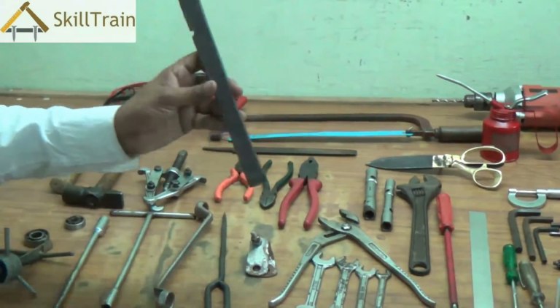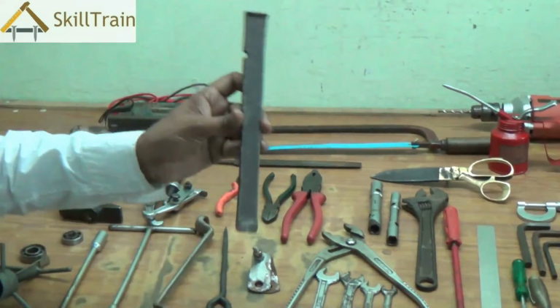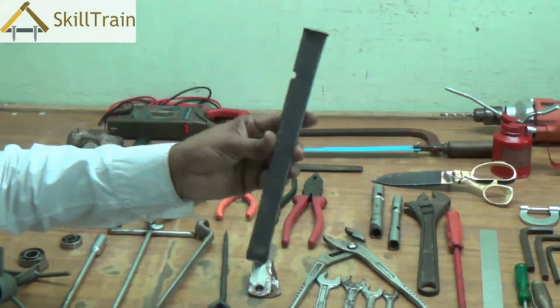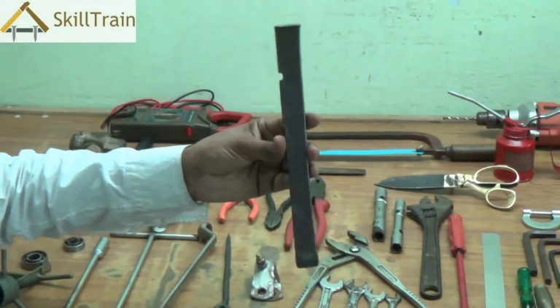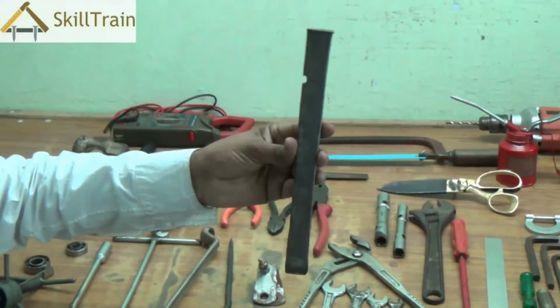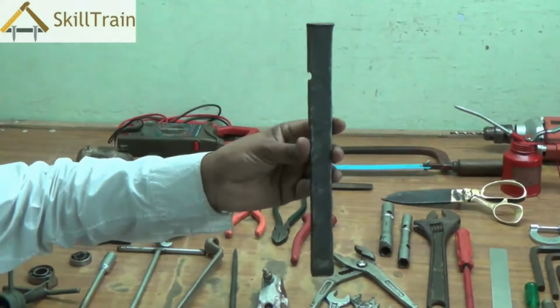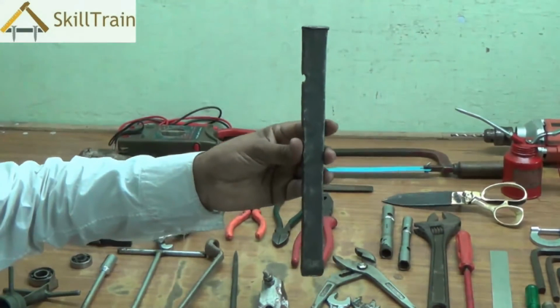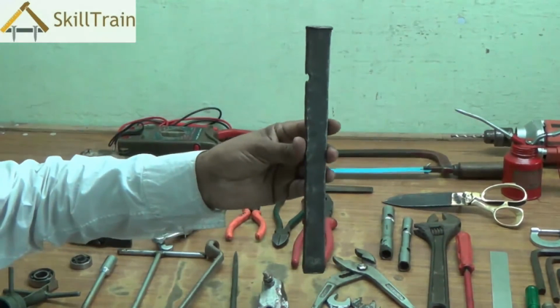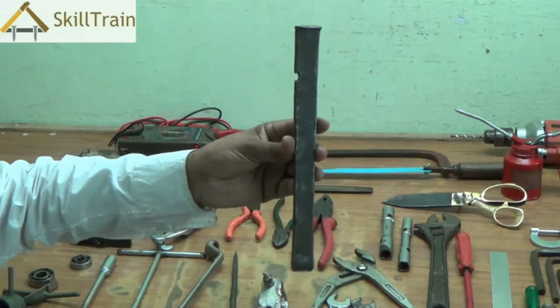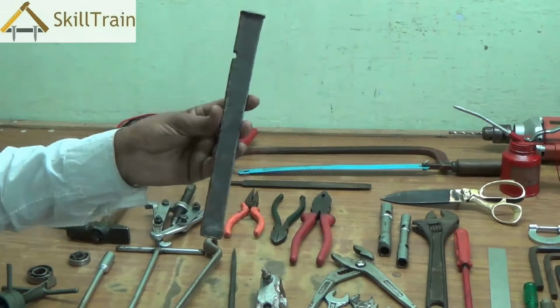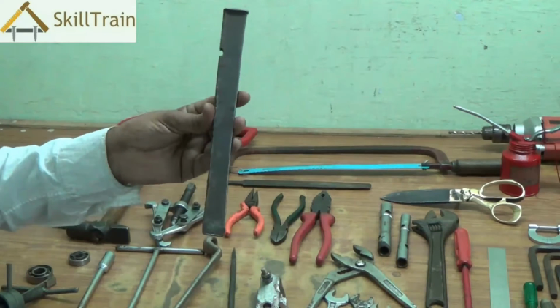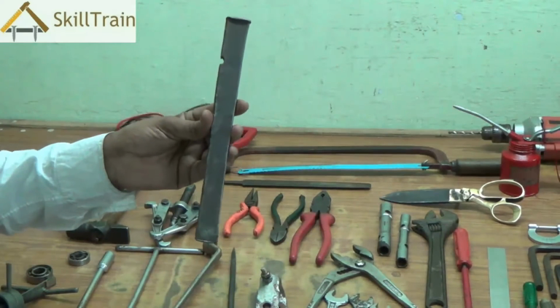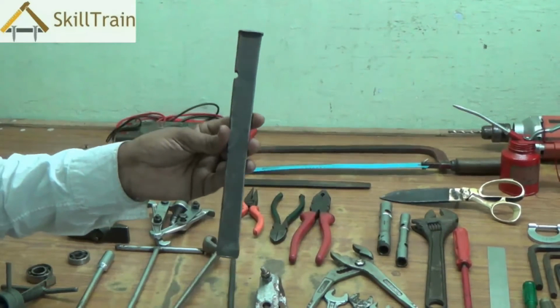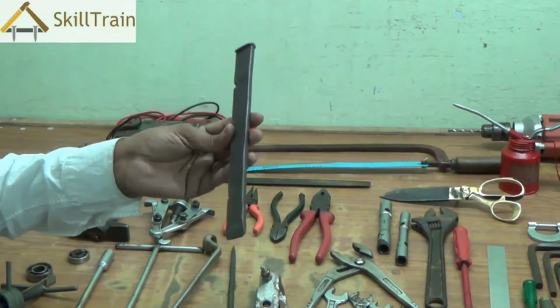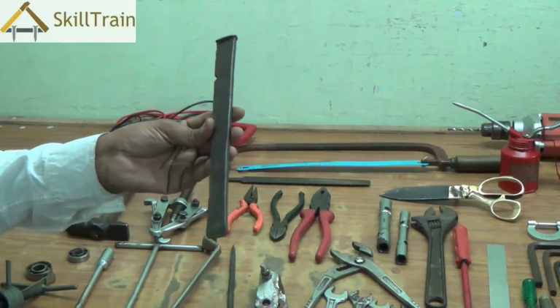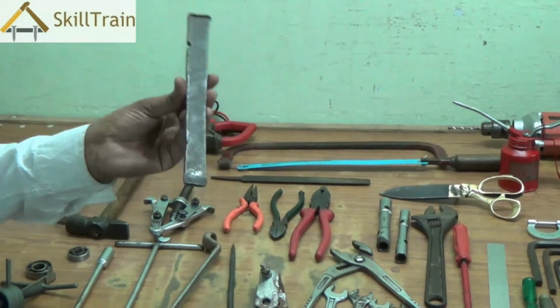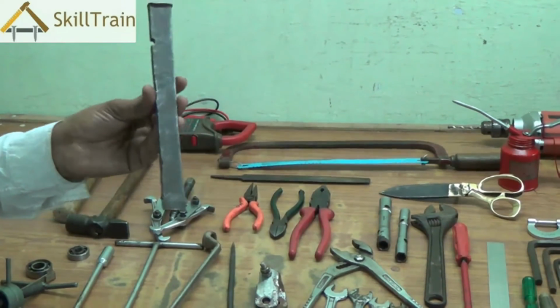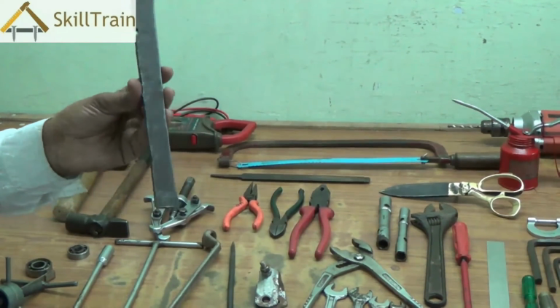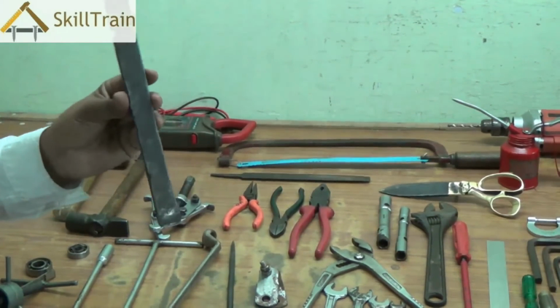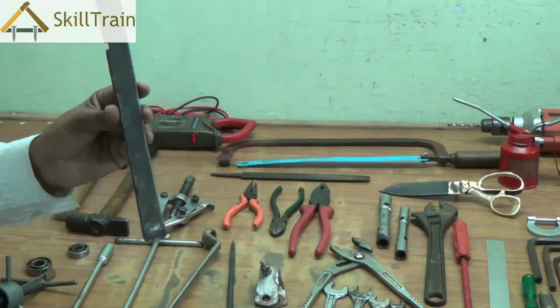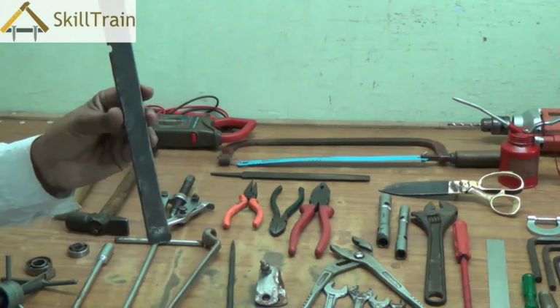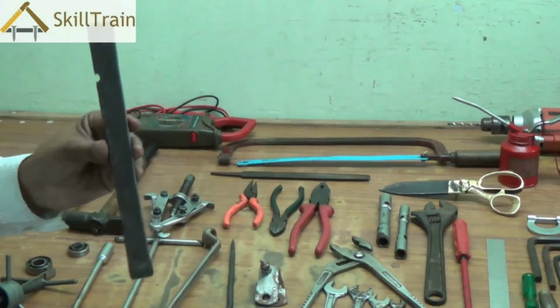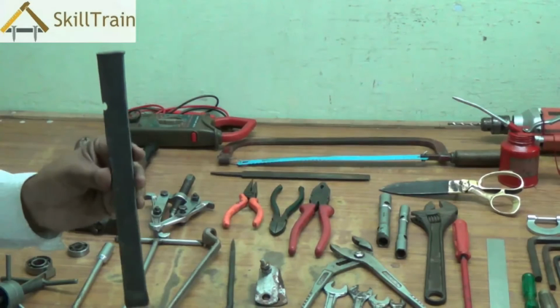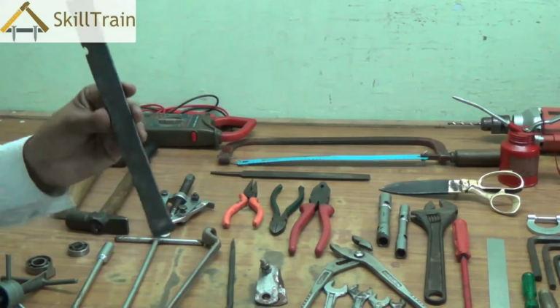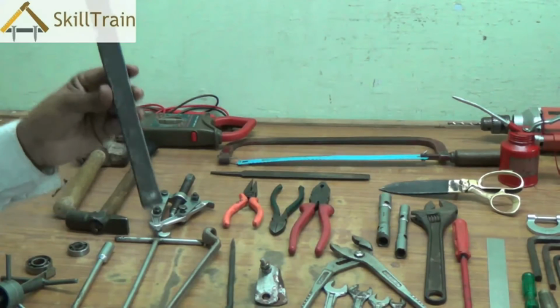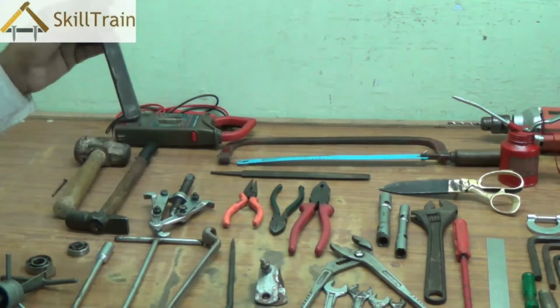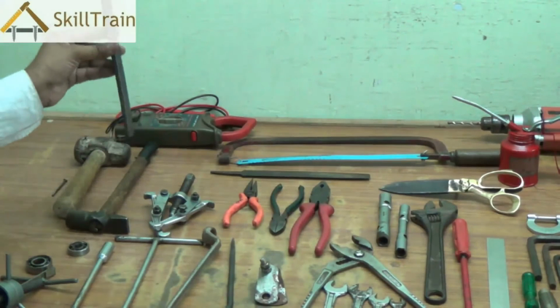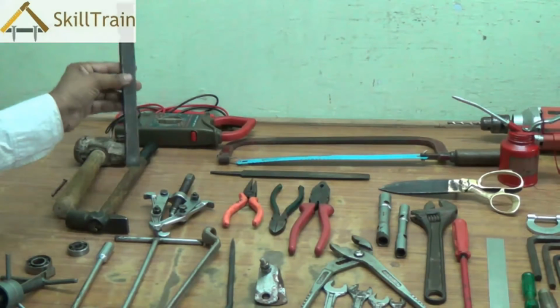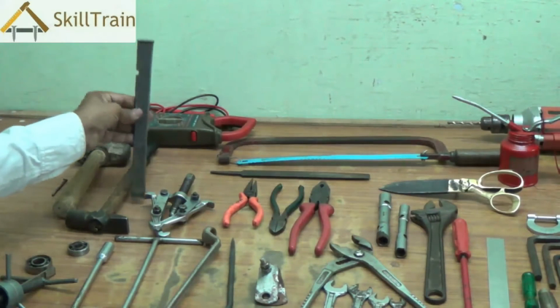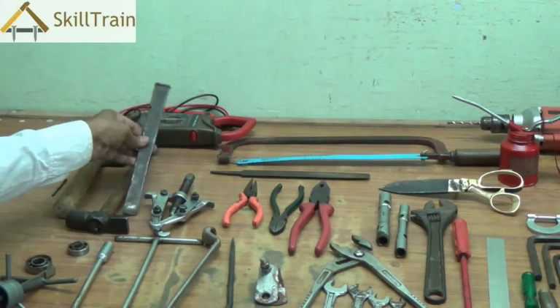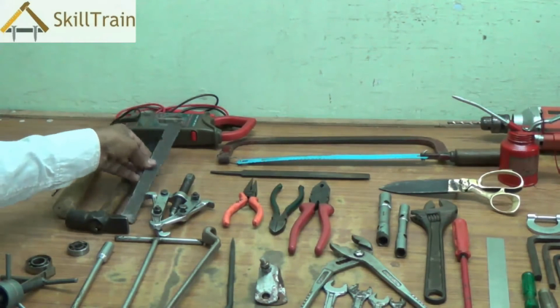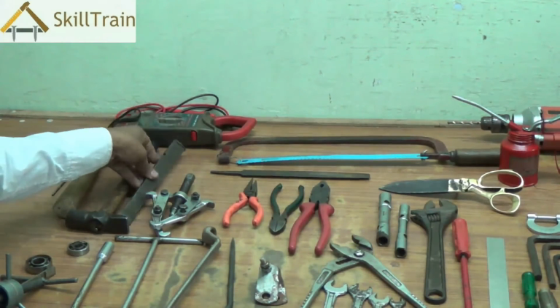The next tool is called a chisel. It is used to cut or break any metal item, or to cut winding wire. We use the chisel for such purposes.